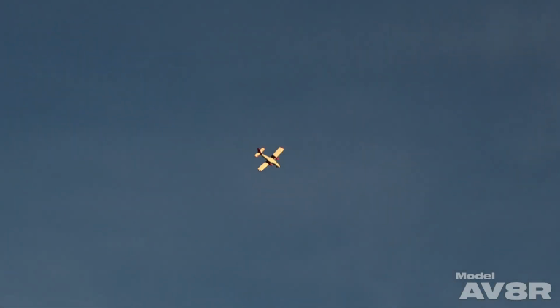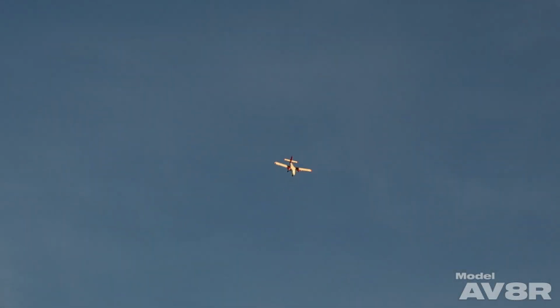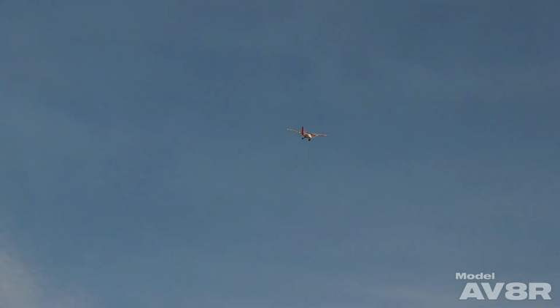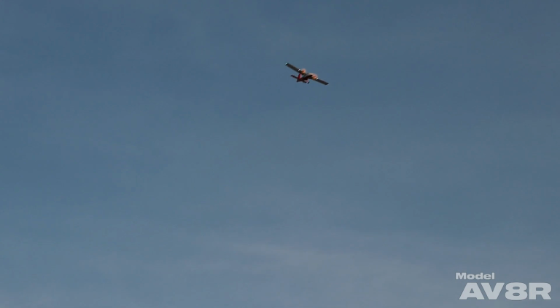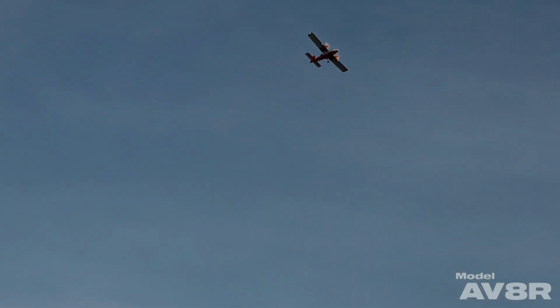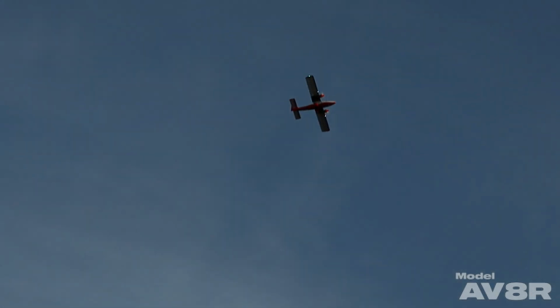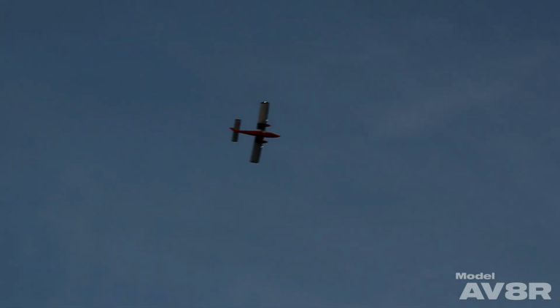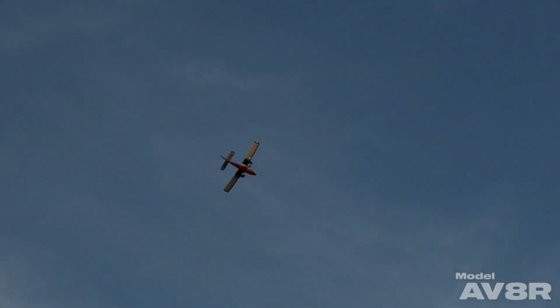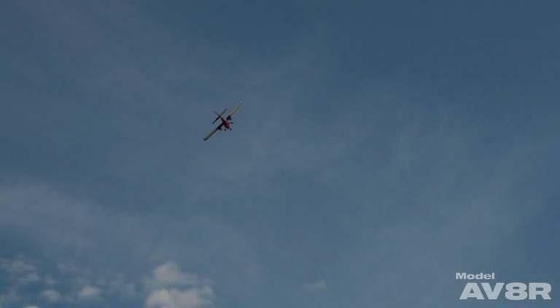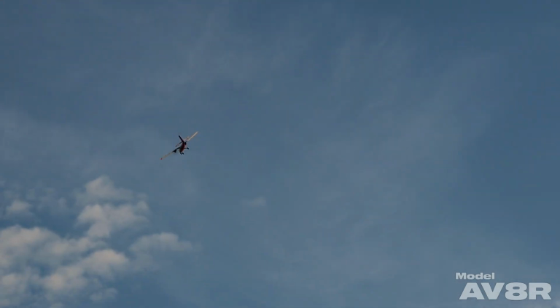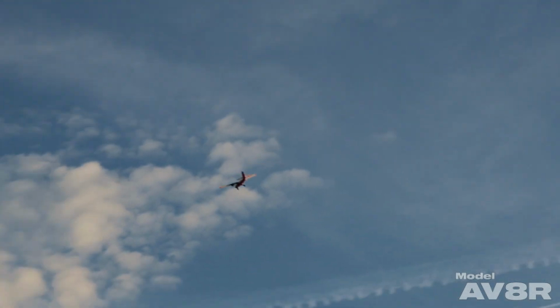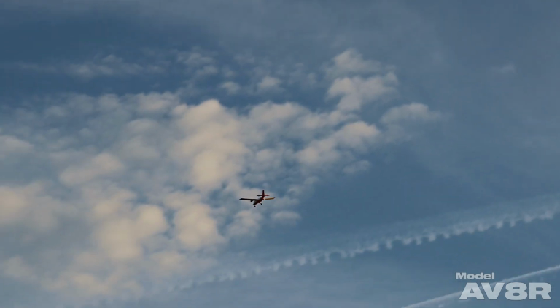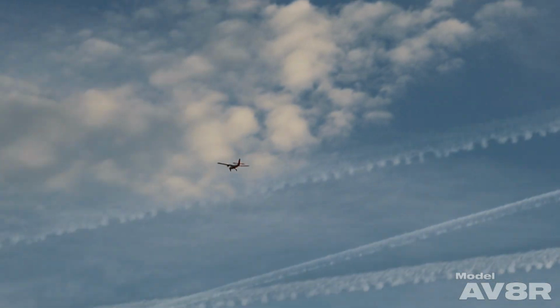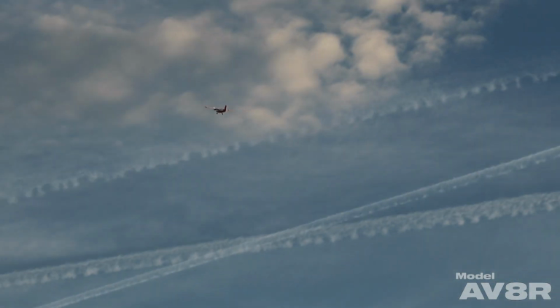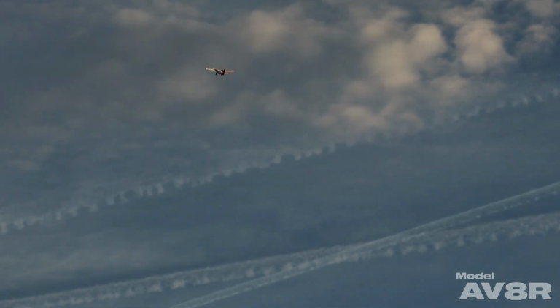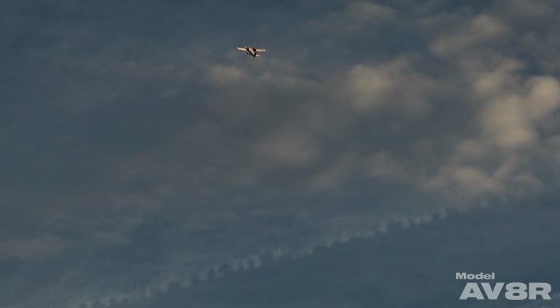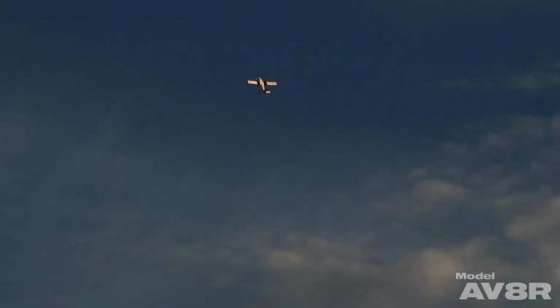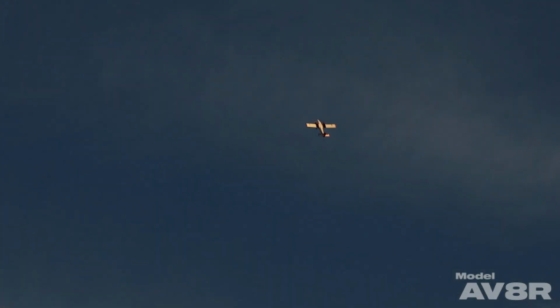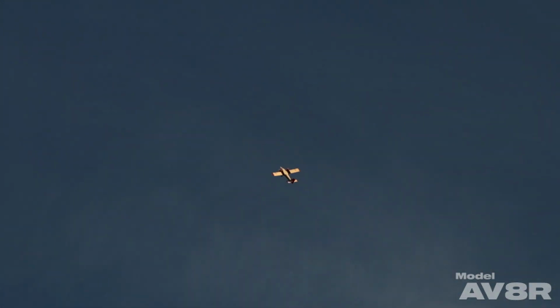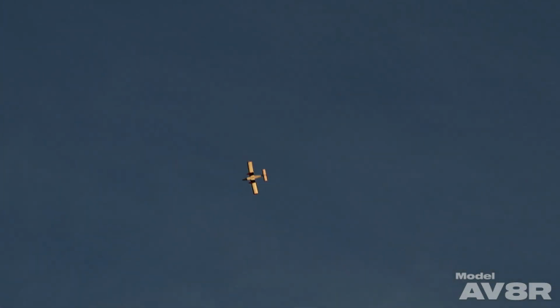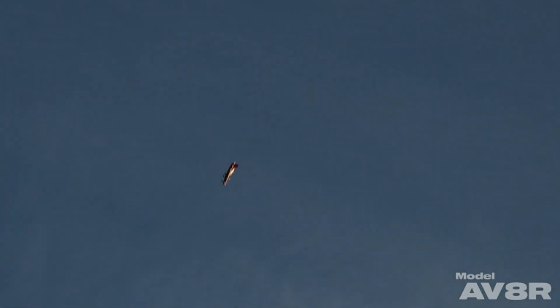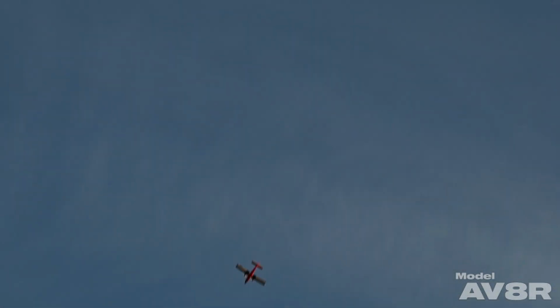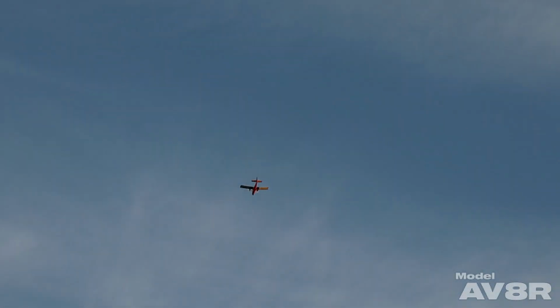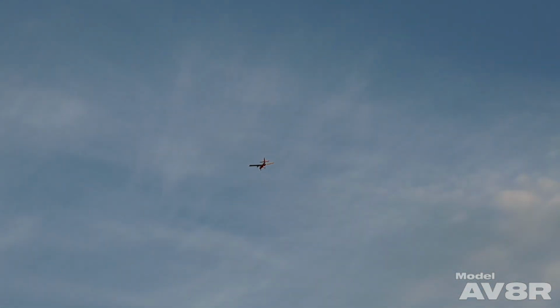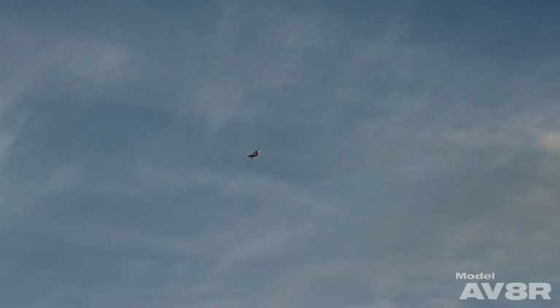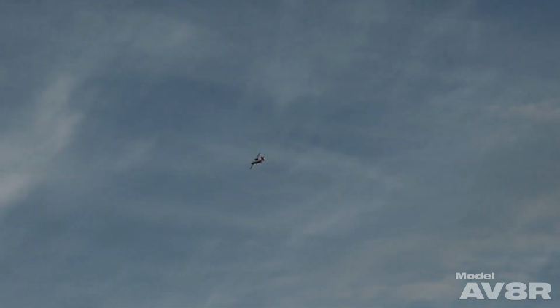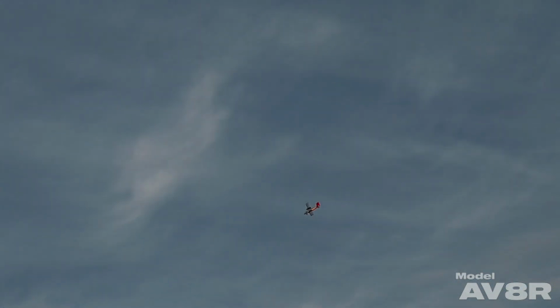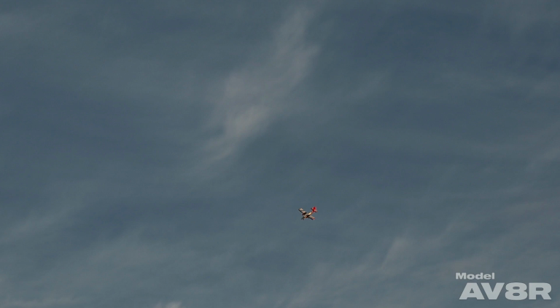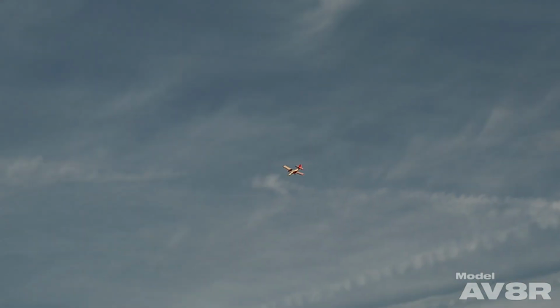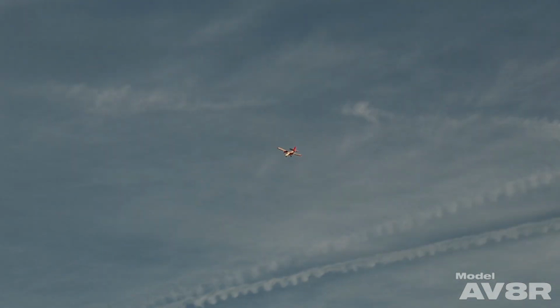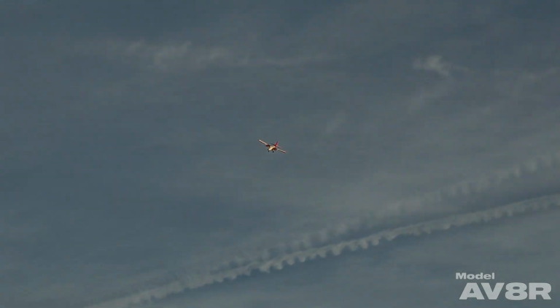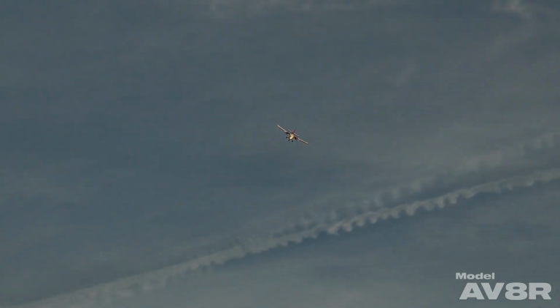Now you notice how abrupt that hammerhead was. That's just simply a byproduct of how sensitive the differential thrust mix is — I'm using about the same gimbal movement that I normally would with an airplane with rudder.